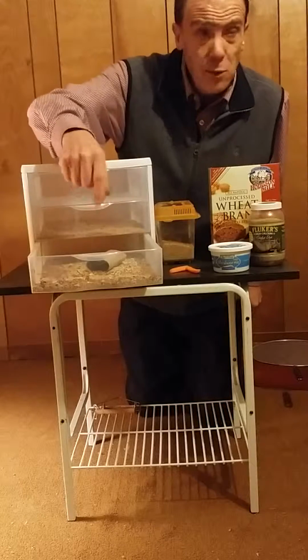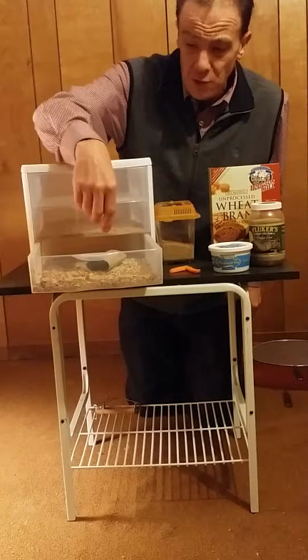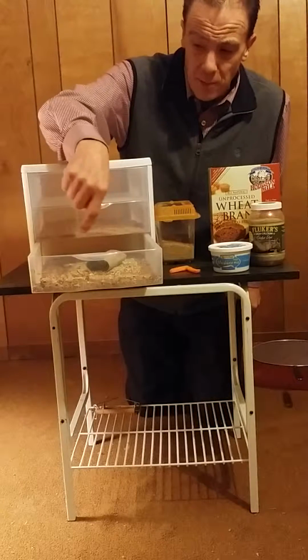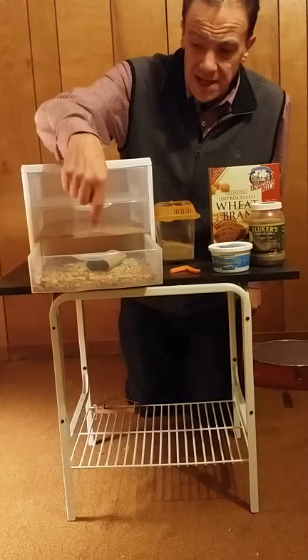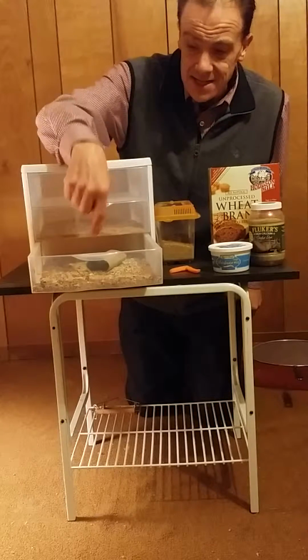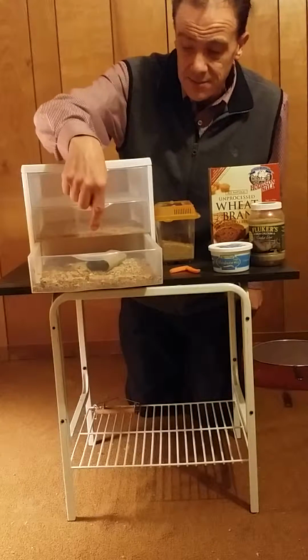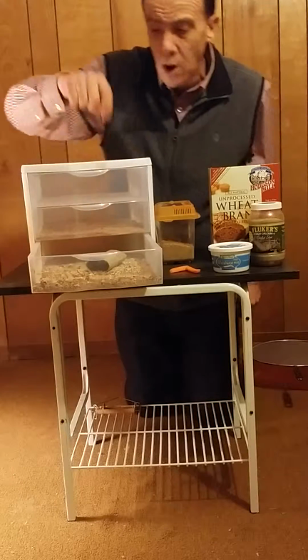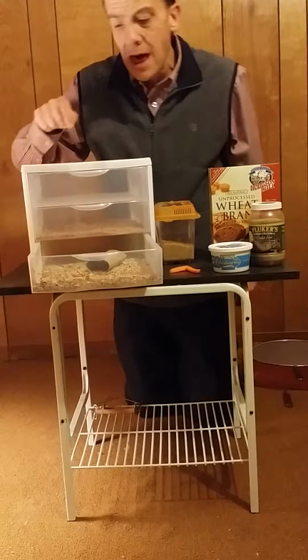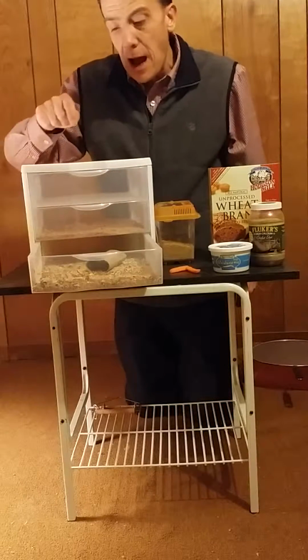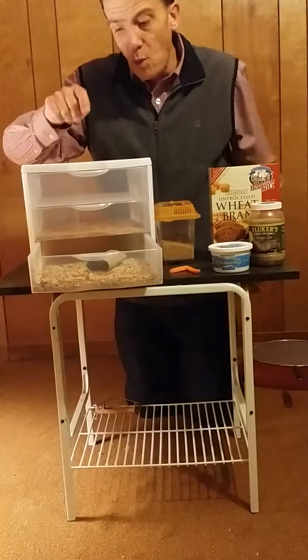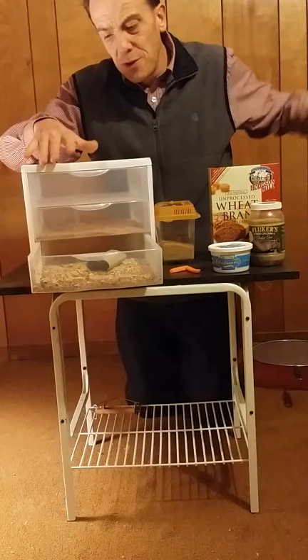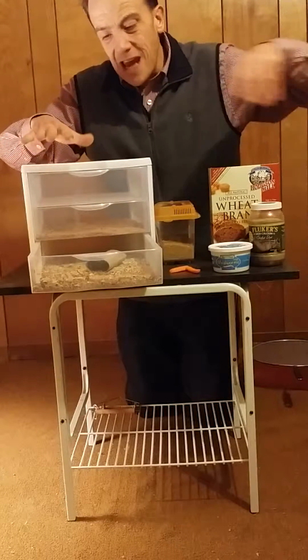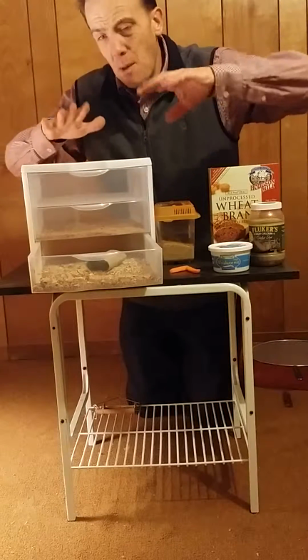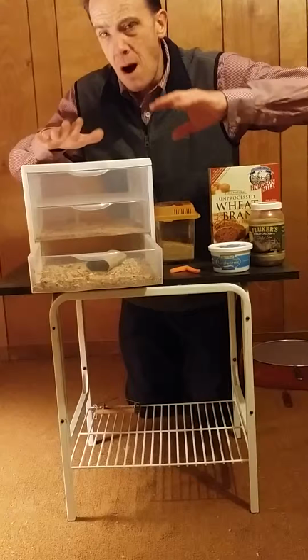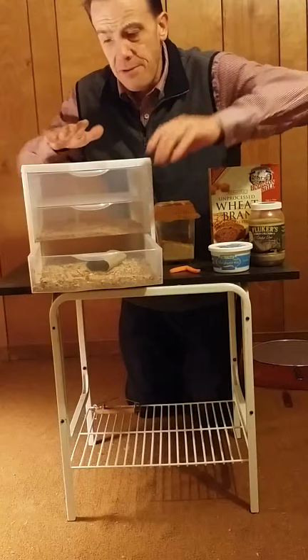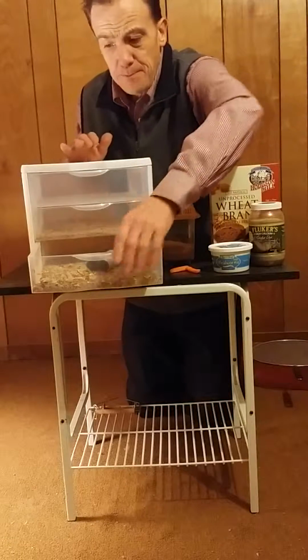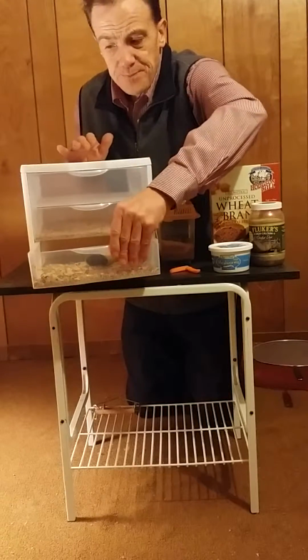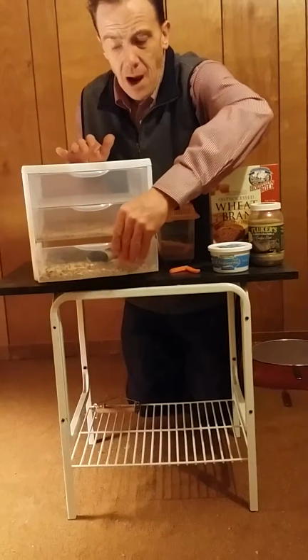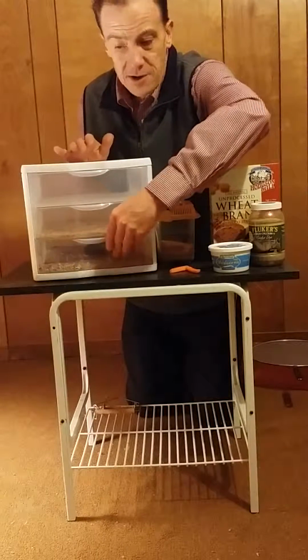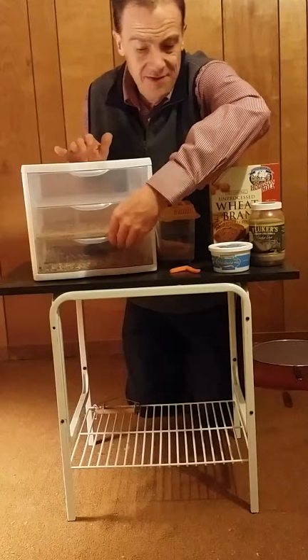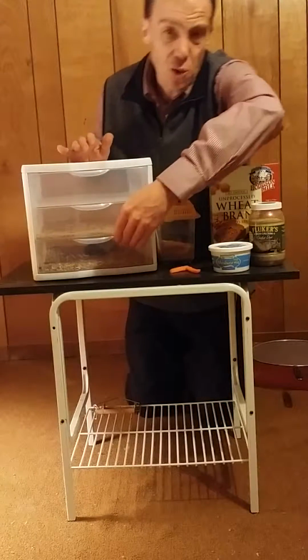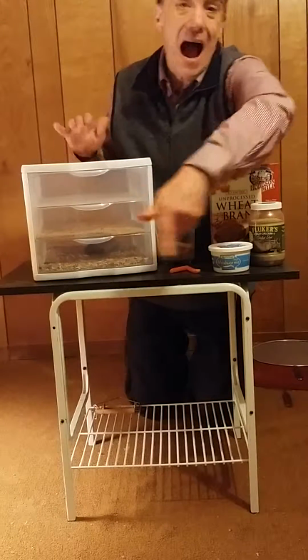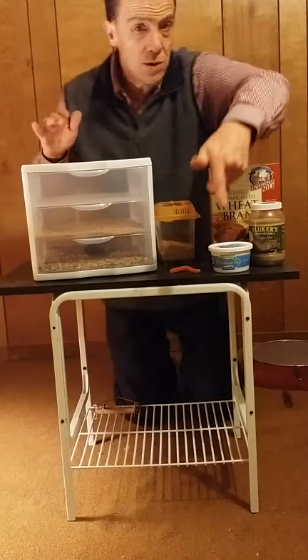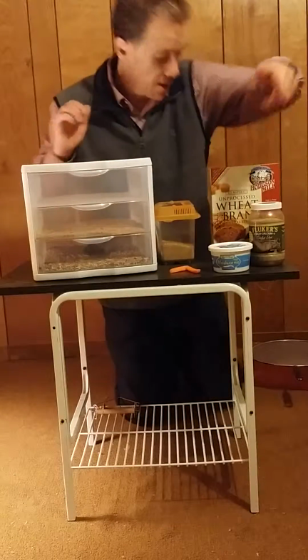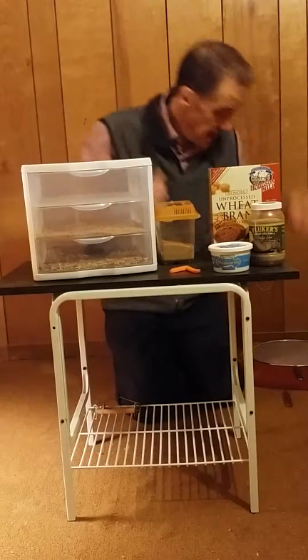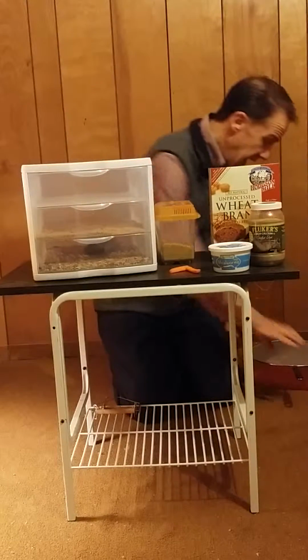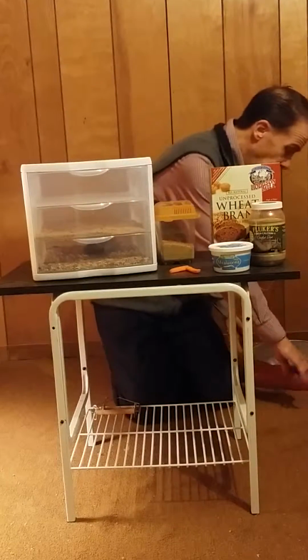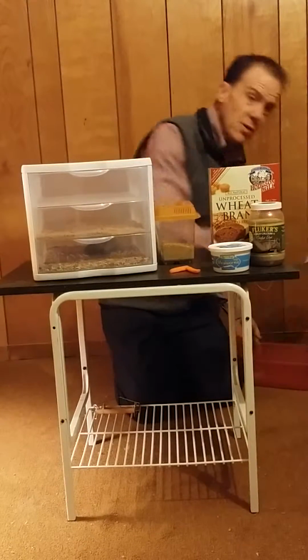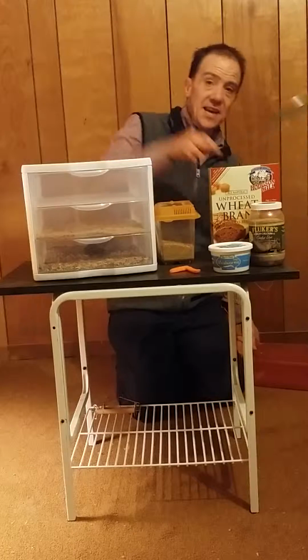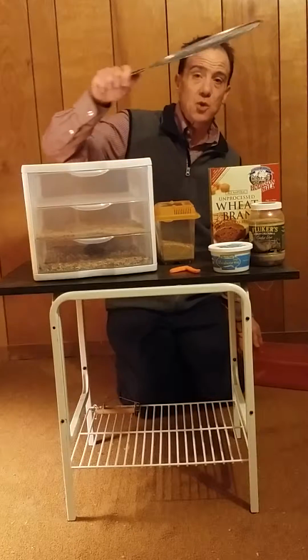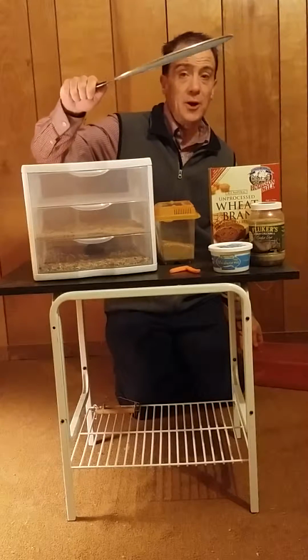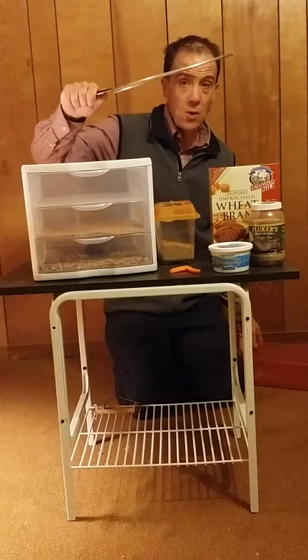February 1st is when I put these guys in. So after a month, I'll take this tray out and use a strainer.